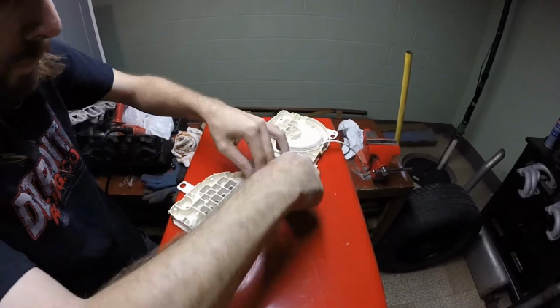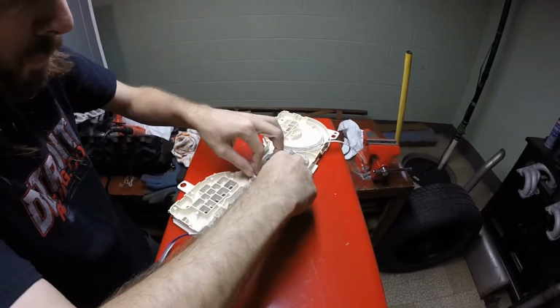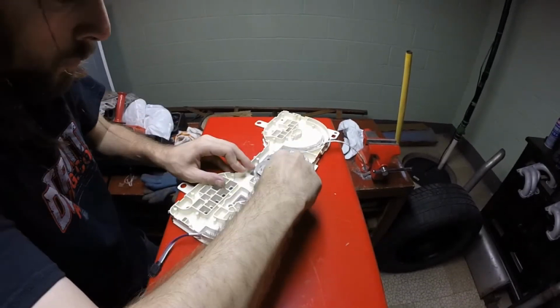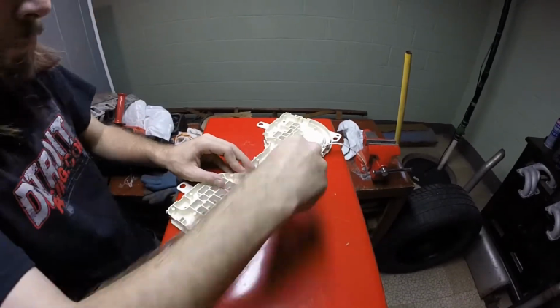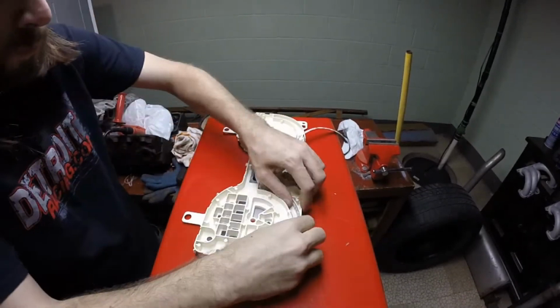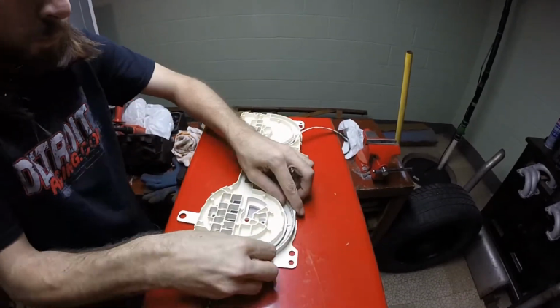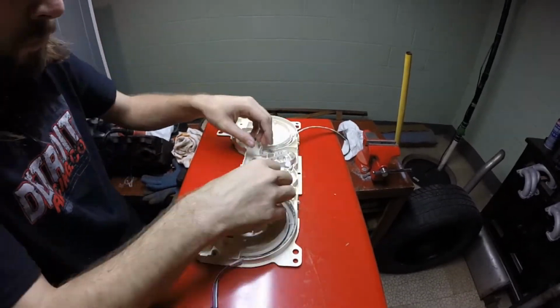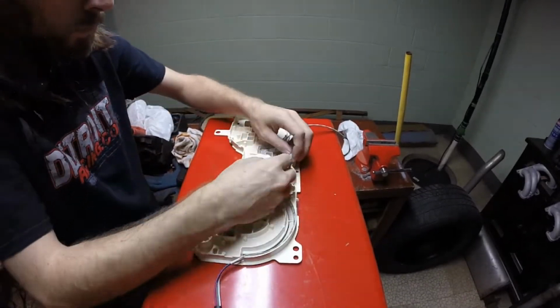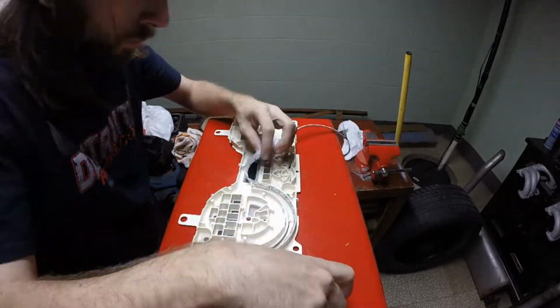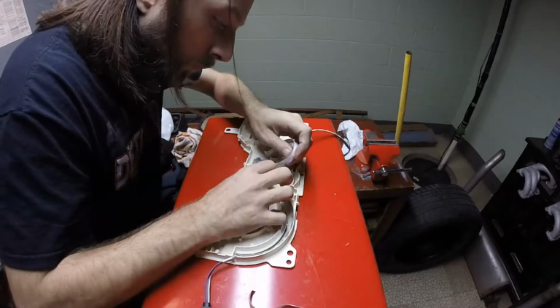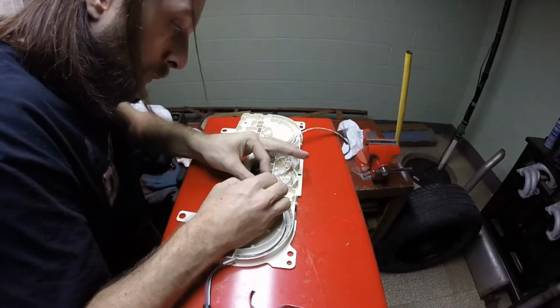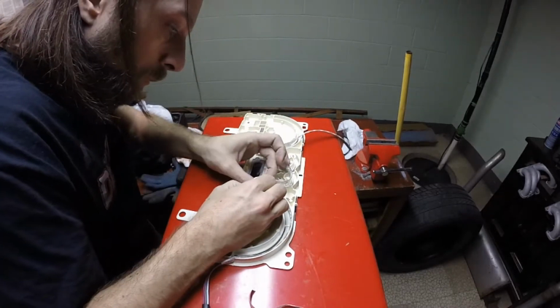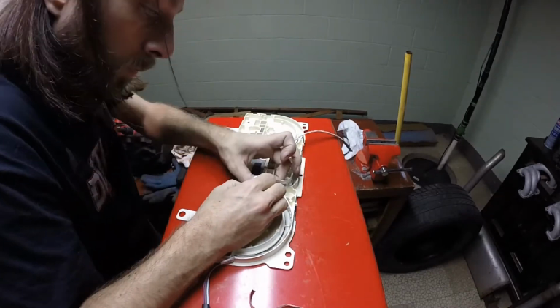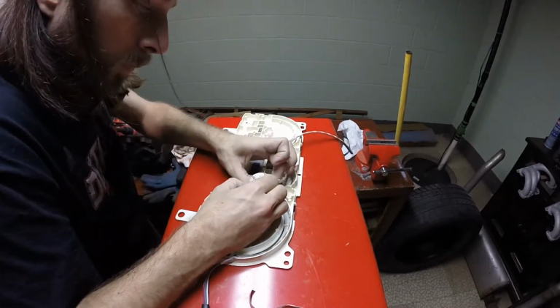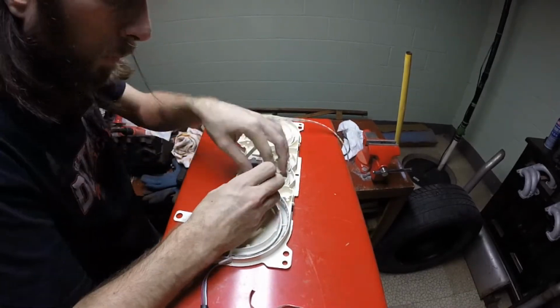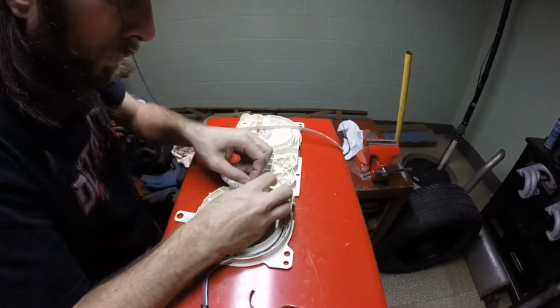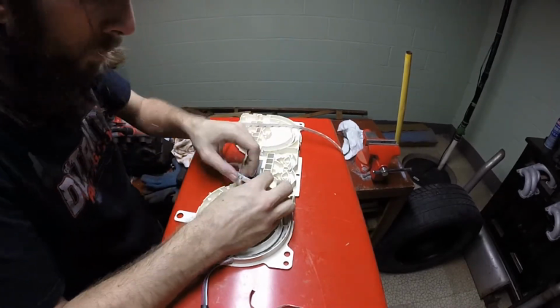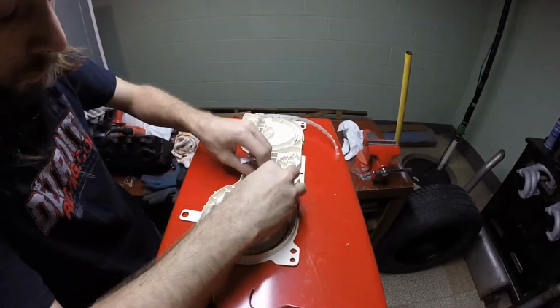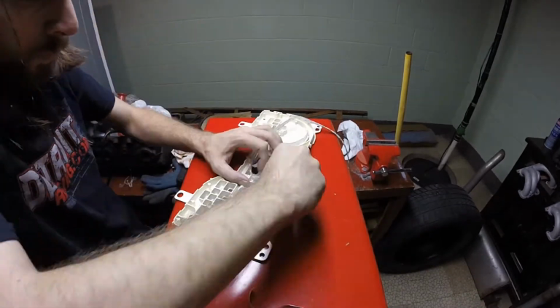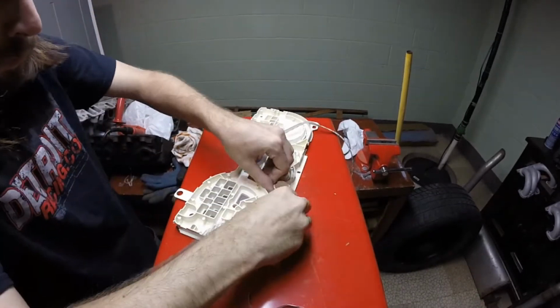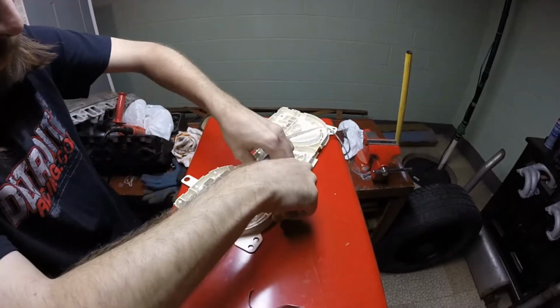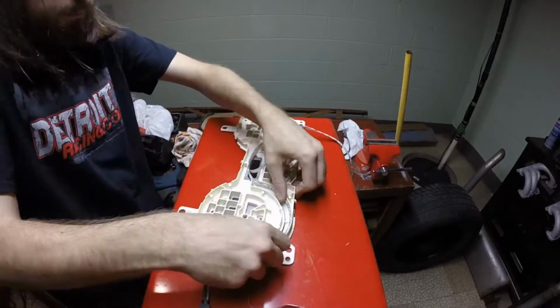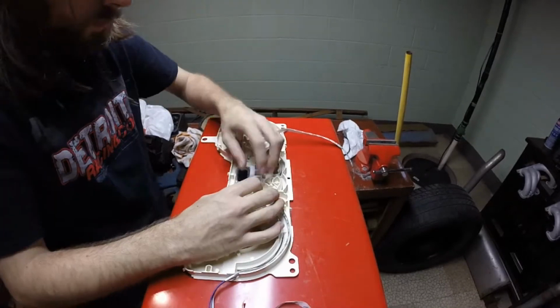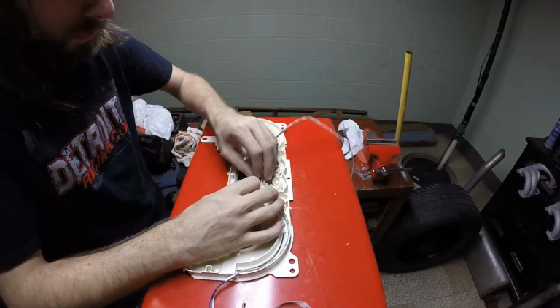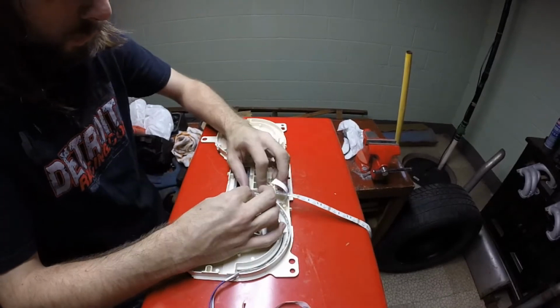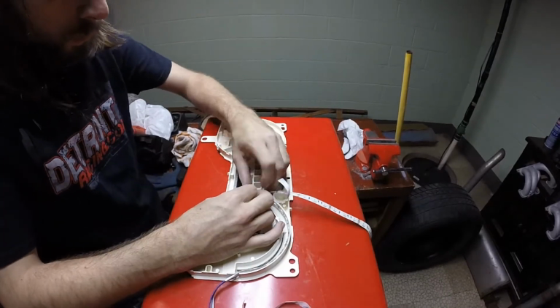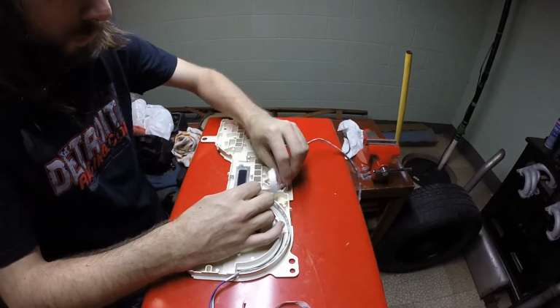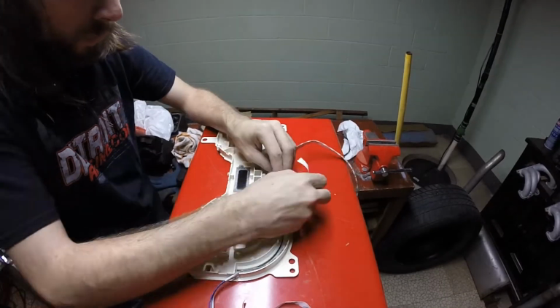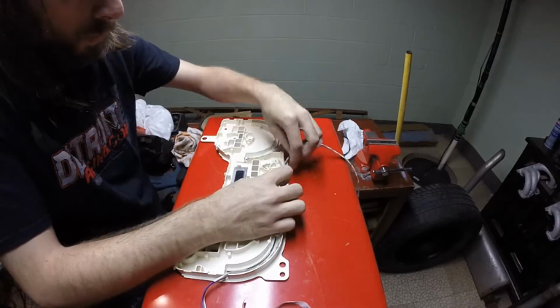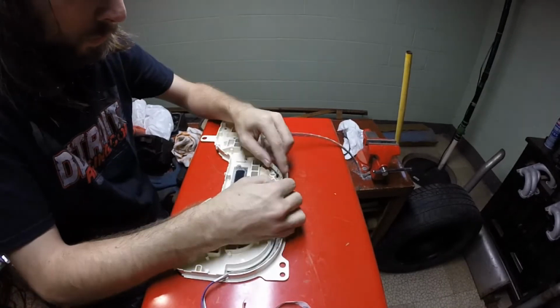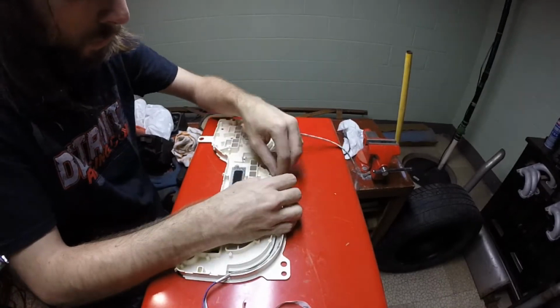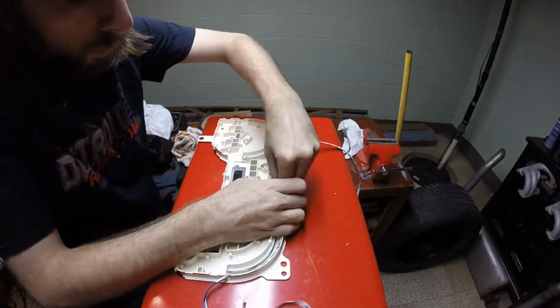Once you have an idea of how much LED strip you're going to need, cut it to length and begin the process of sticking it in the gauges. It's easier if you only pull back the paper on the adhesive for the section of strip you're working with — don't expose all the LED strip adhesive at once.